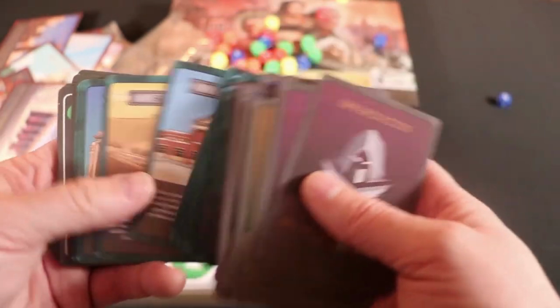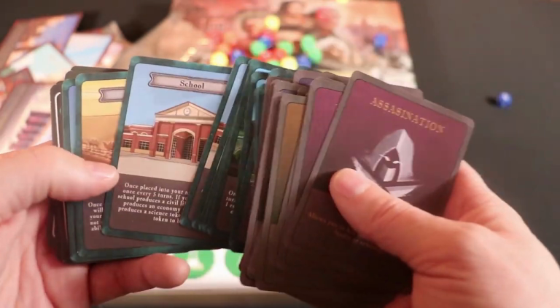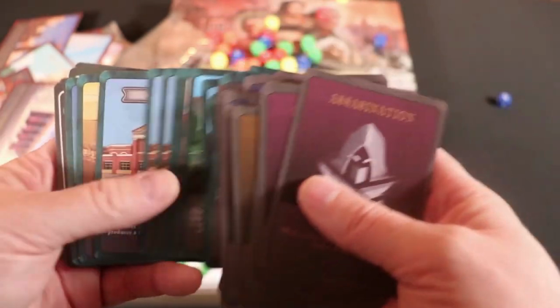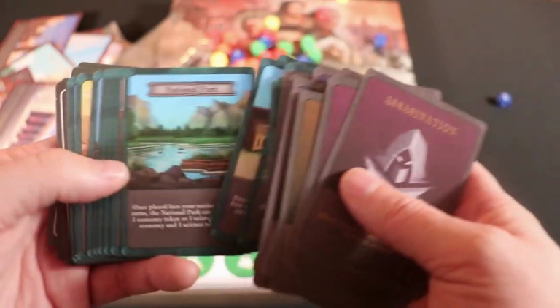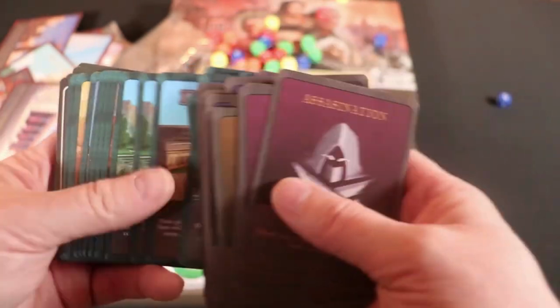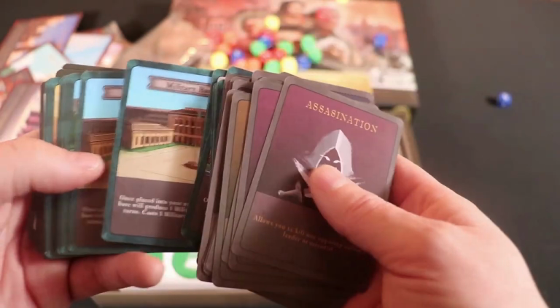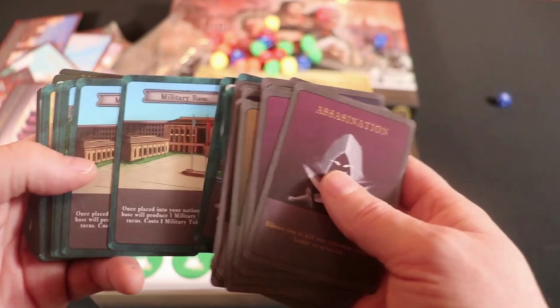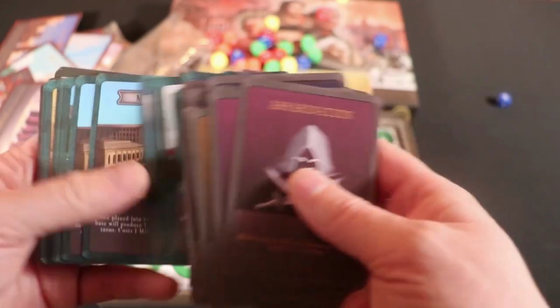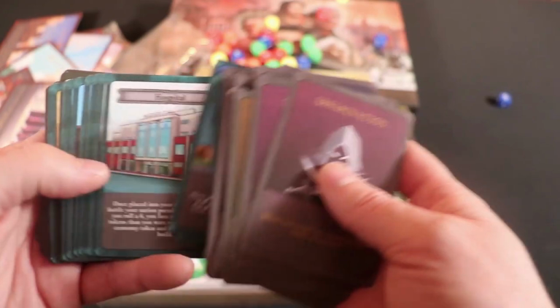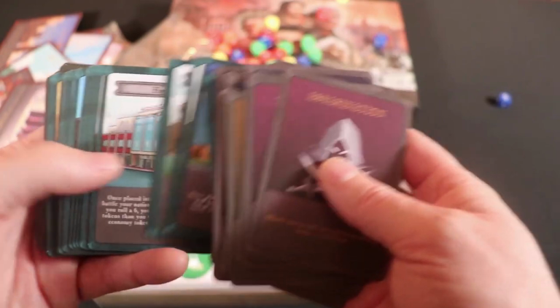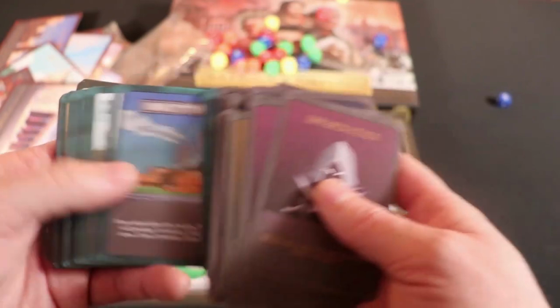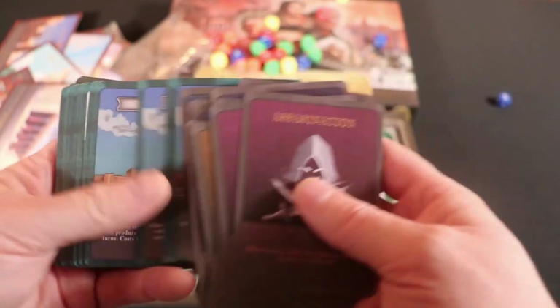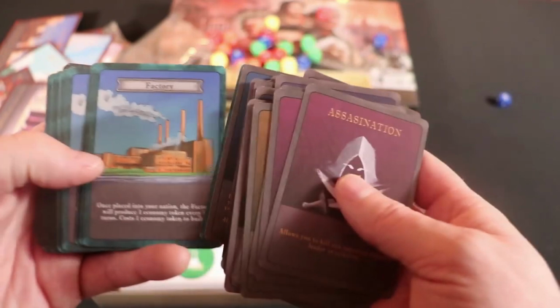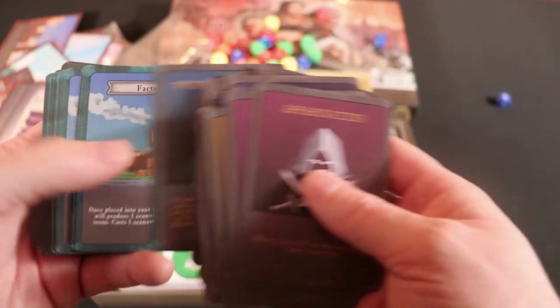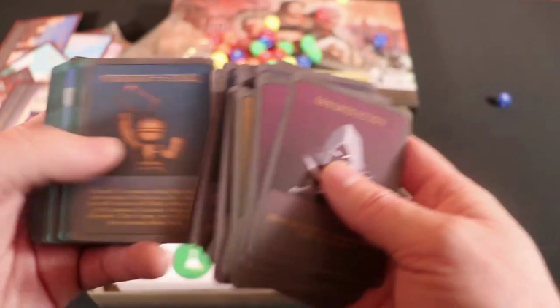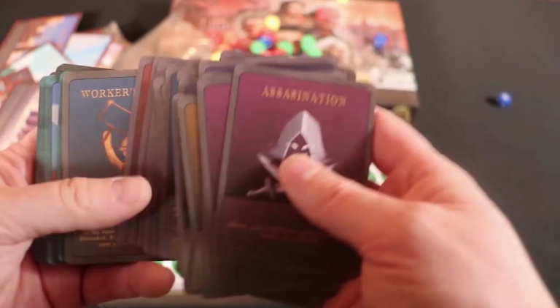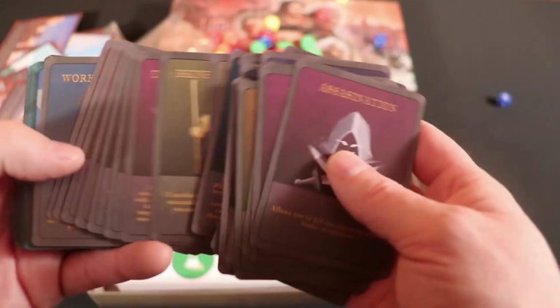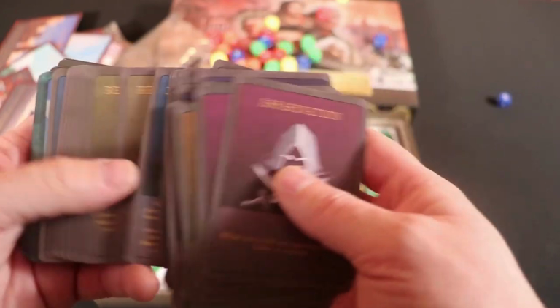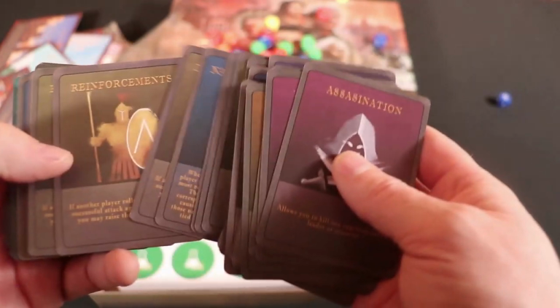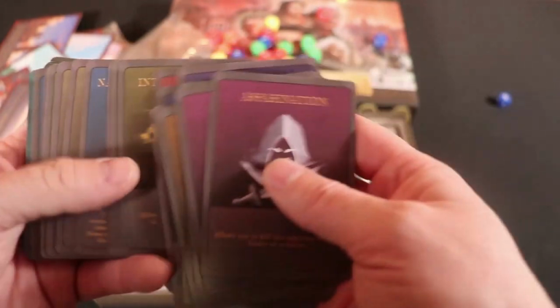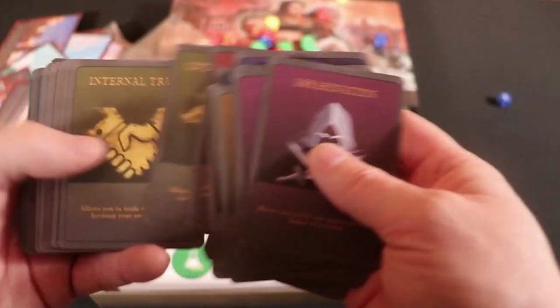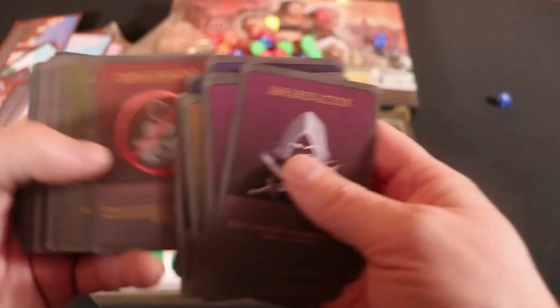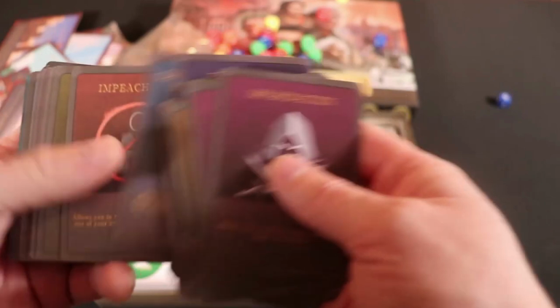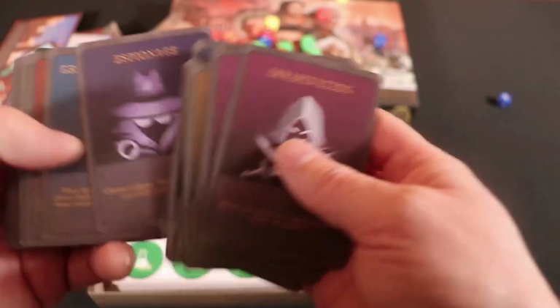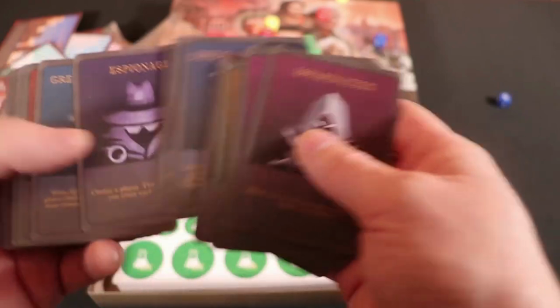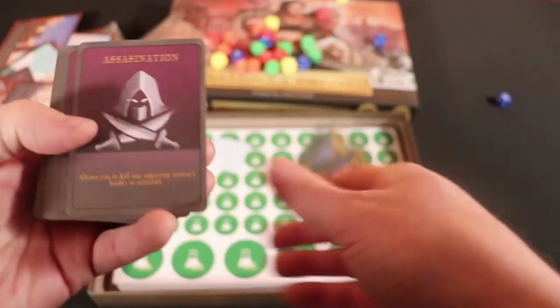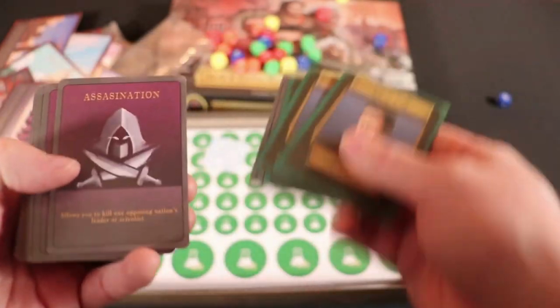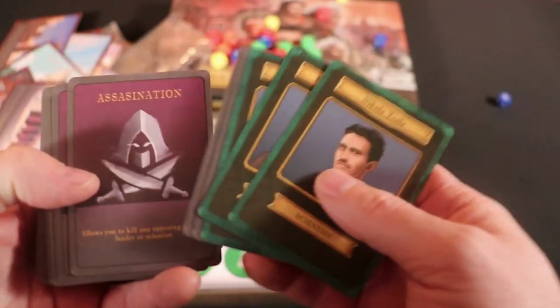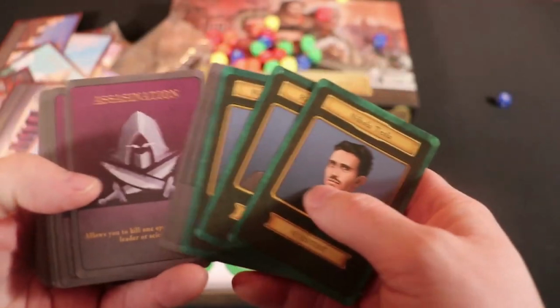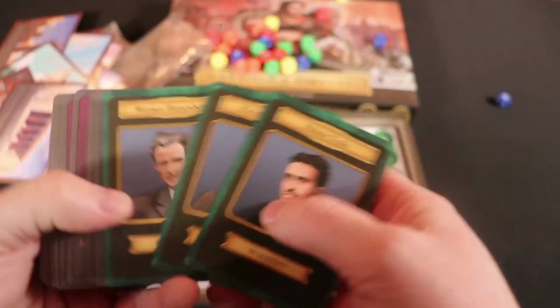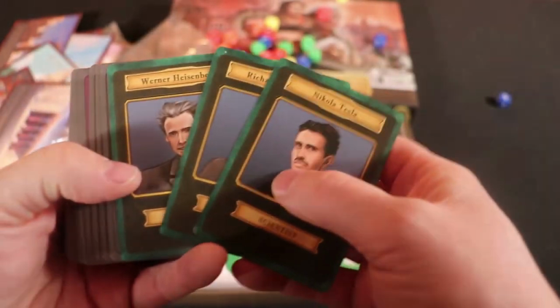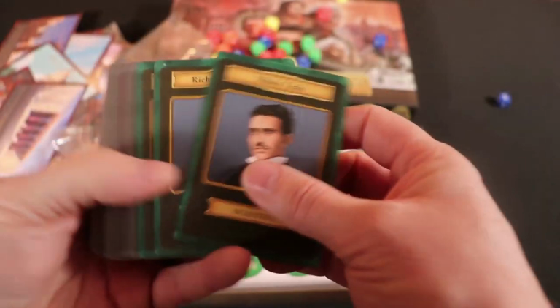Other cards in the game will allow you to build buildings, hospitals, and factories. You also have powers that you can use throughout the game, such as espionage and assassination.